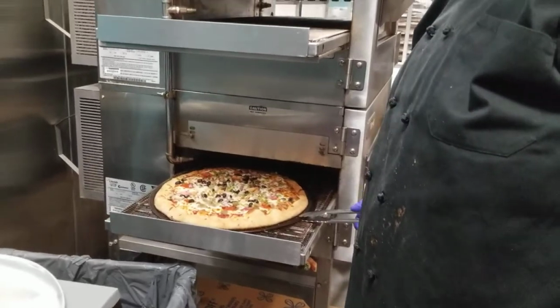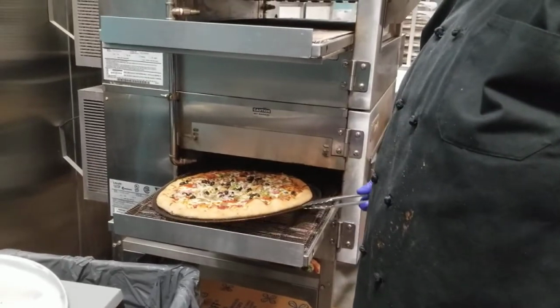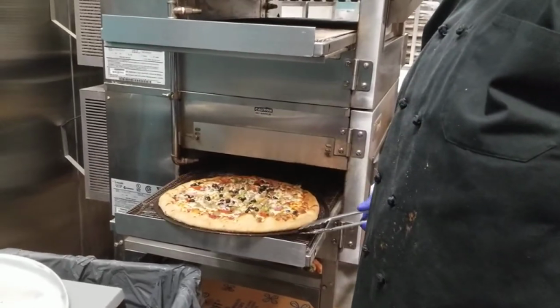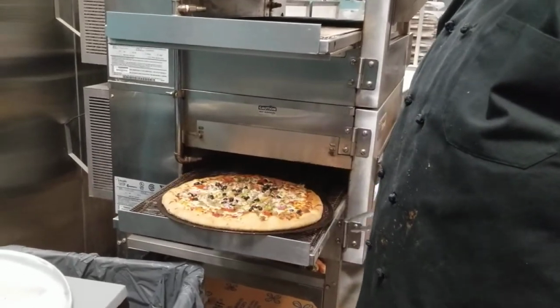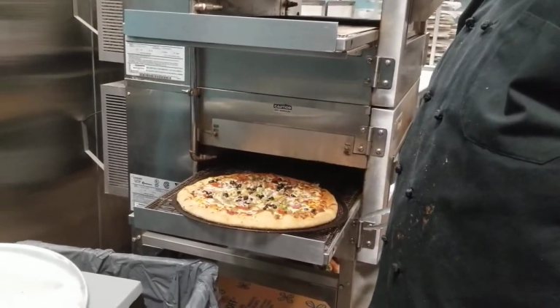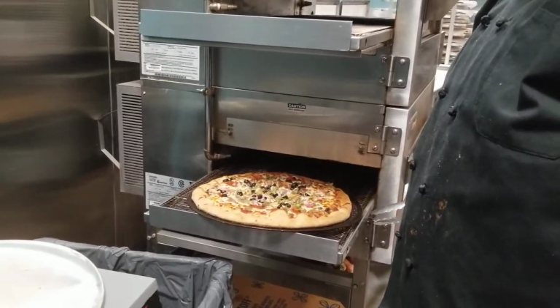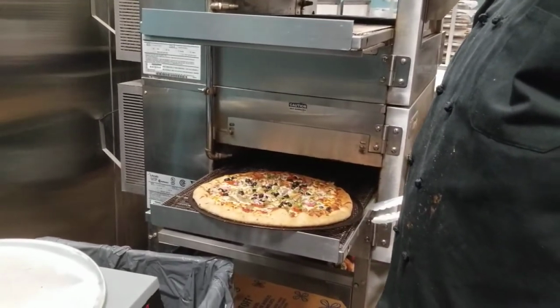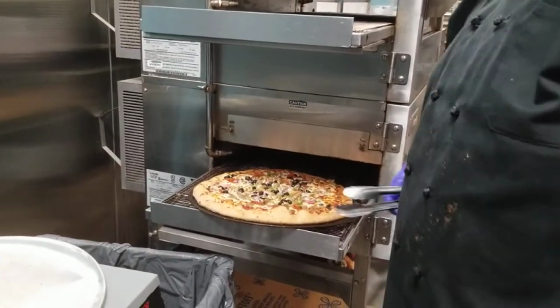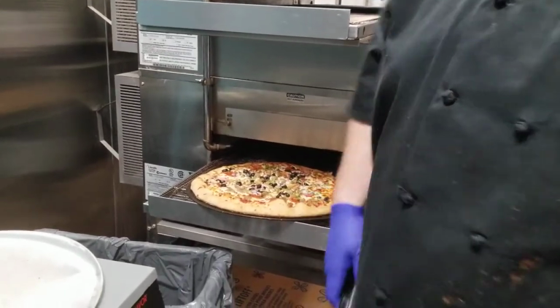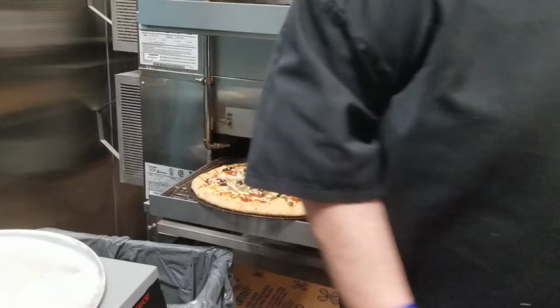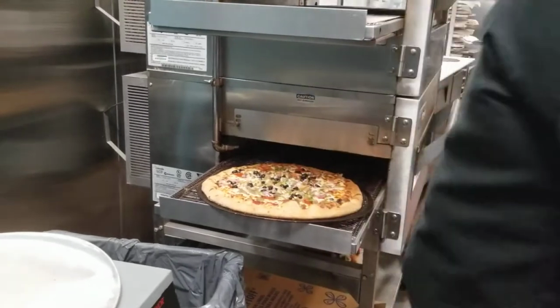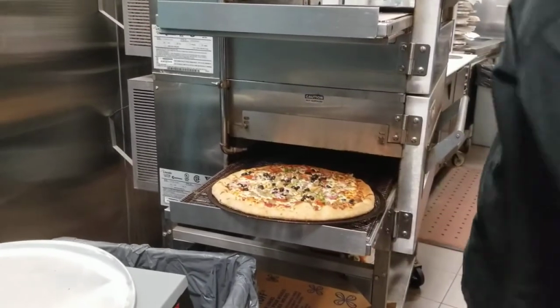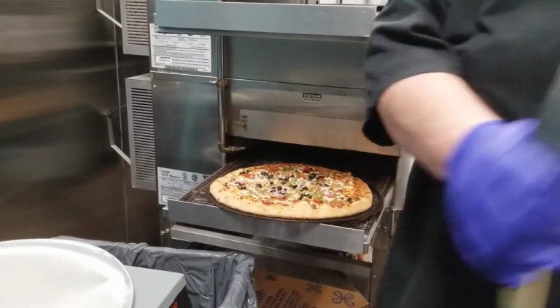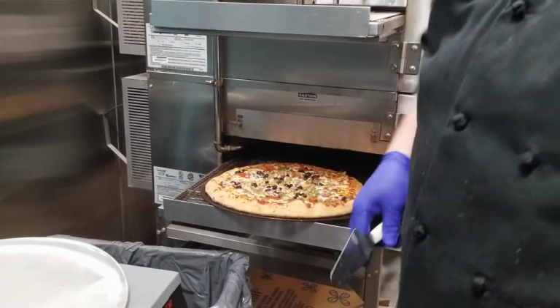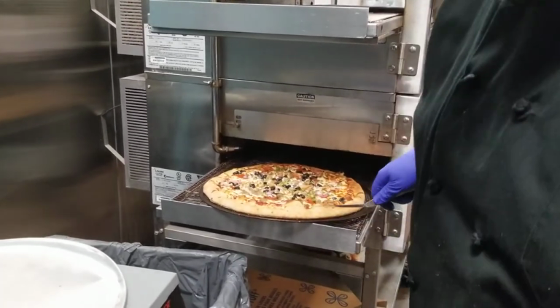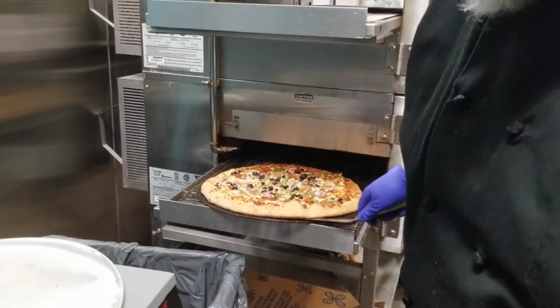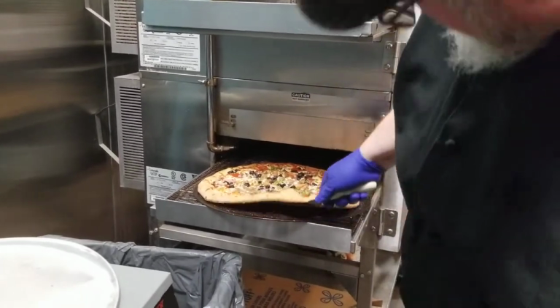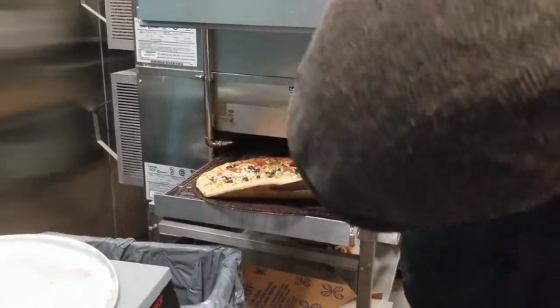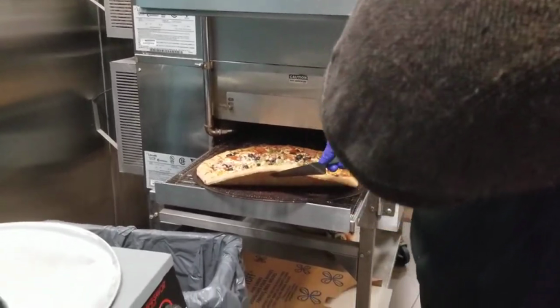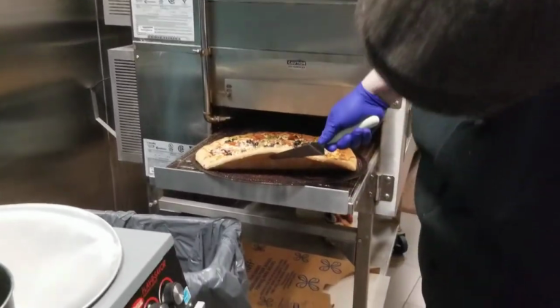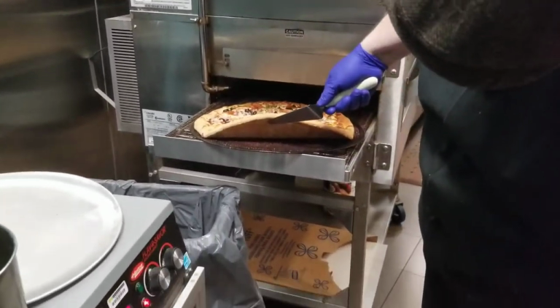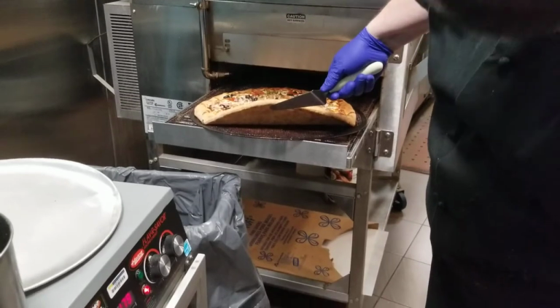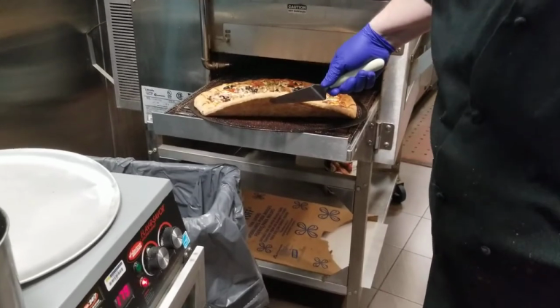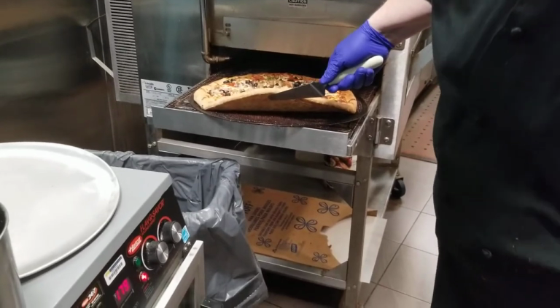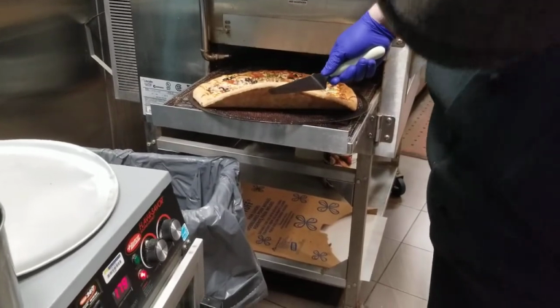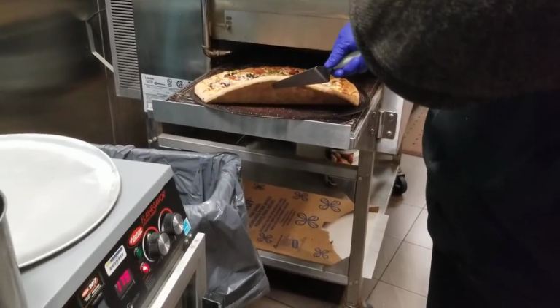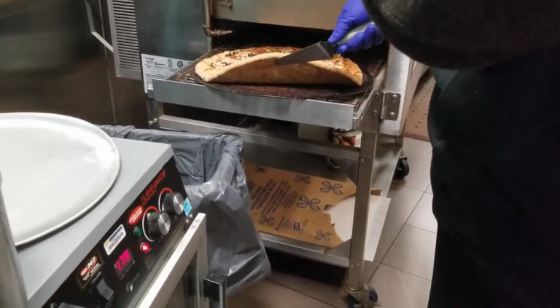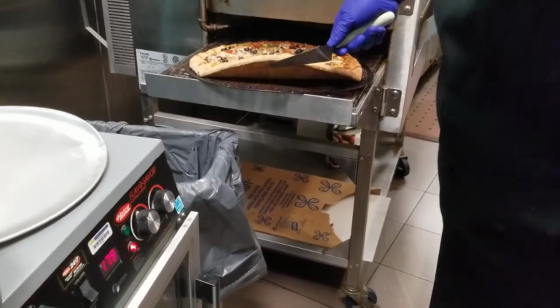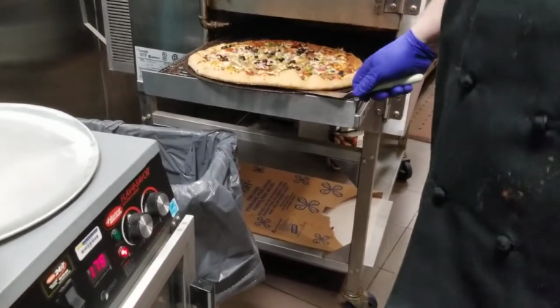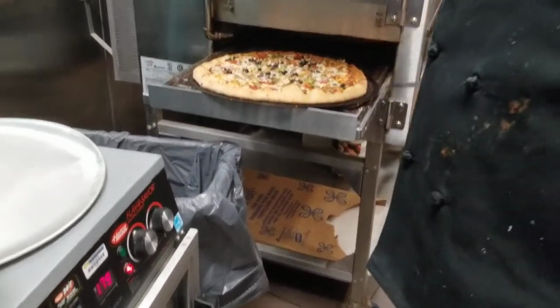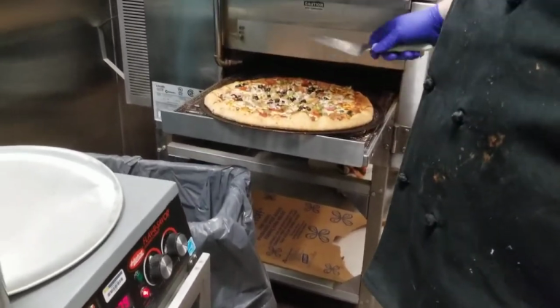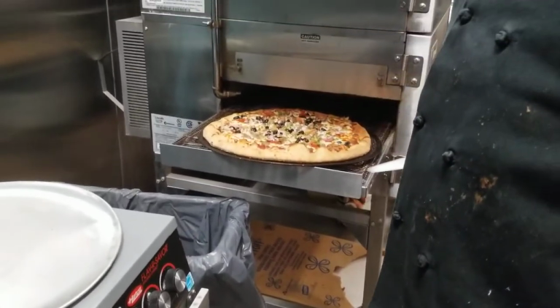As you can see, our pizza is nice and done — it's out of the oven. A great way to tell whether or not it's really done: if you look at the bottom there, the bottom is nice and golden brown, just like the top.